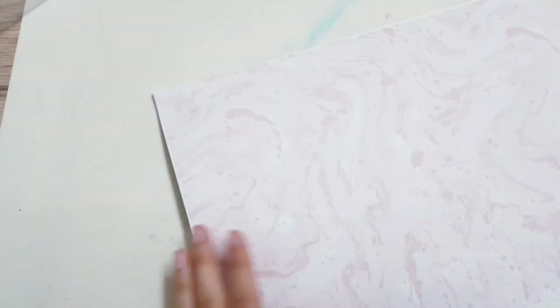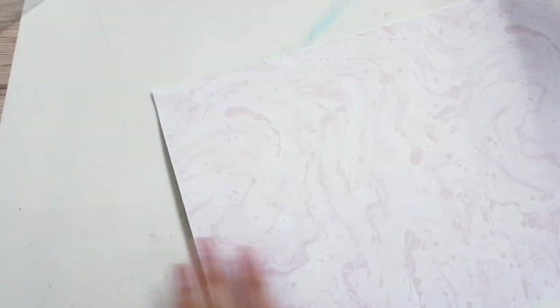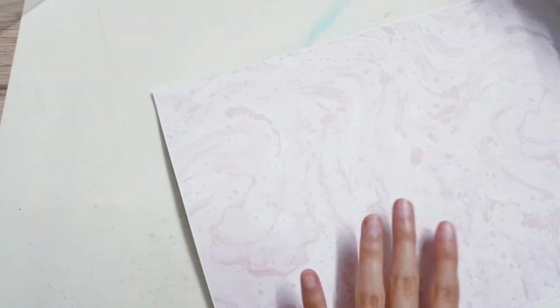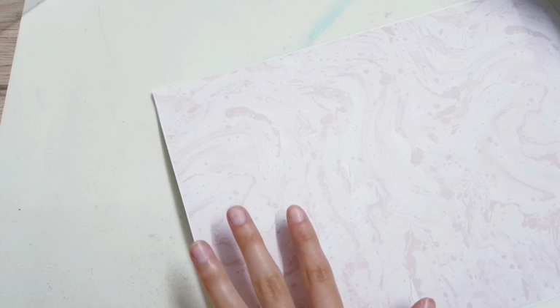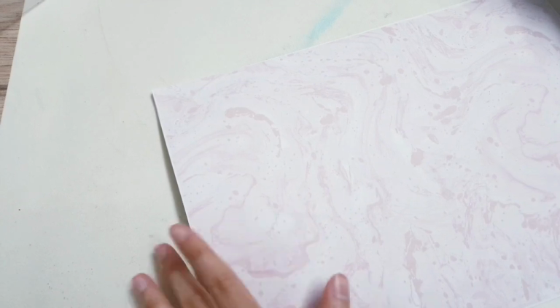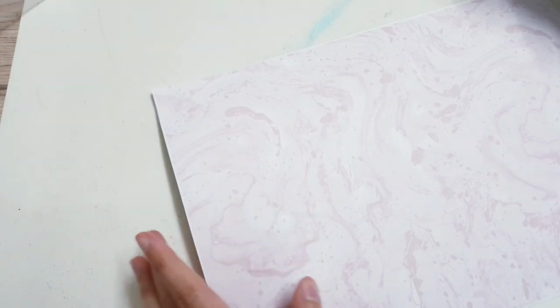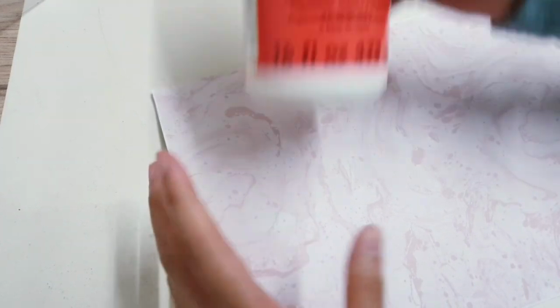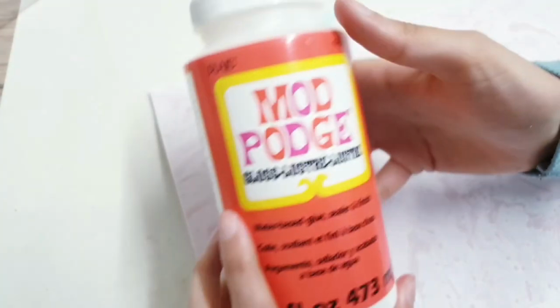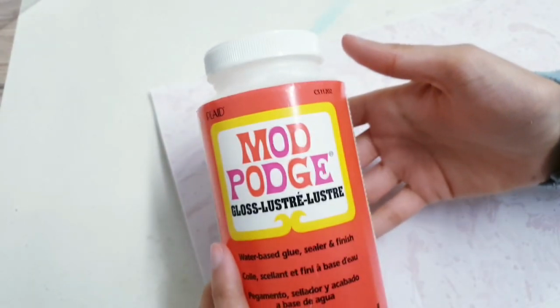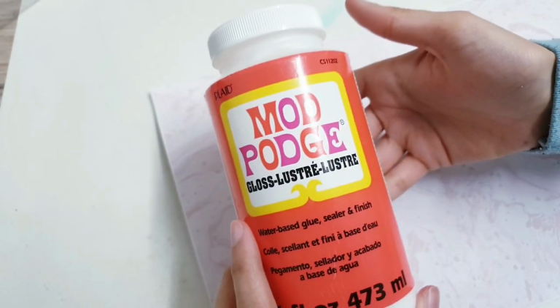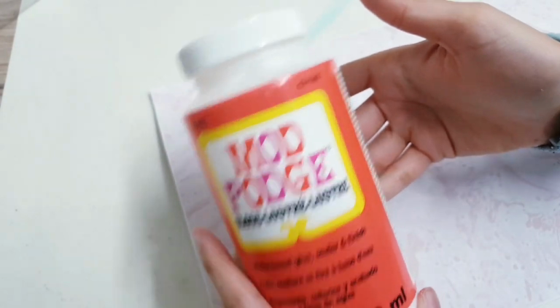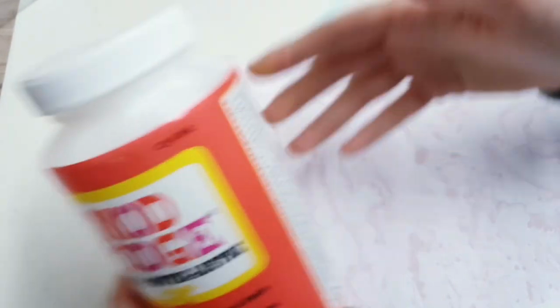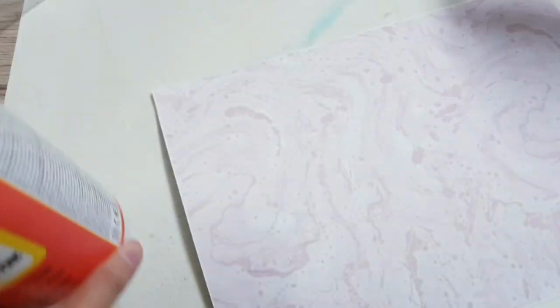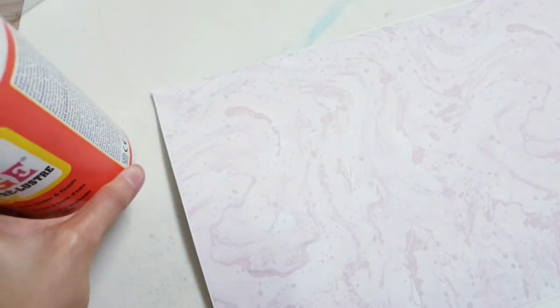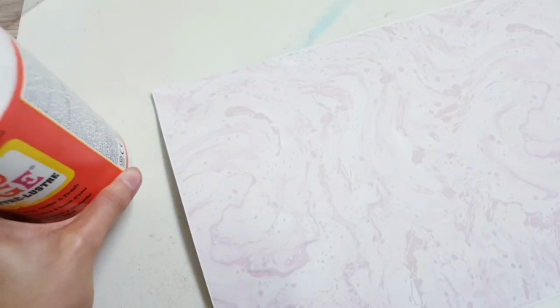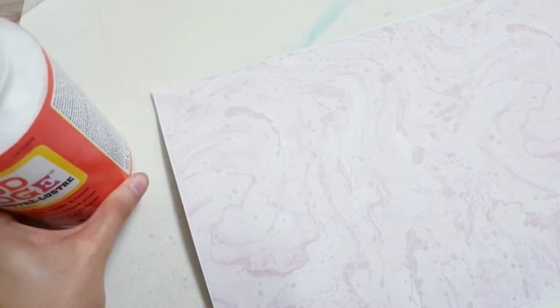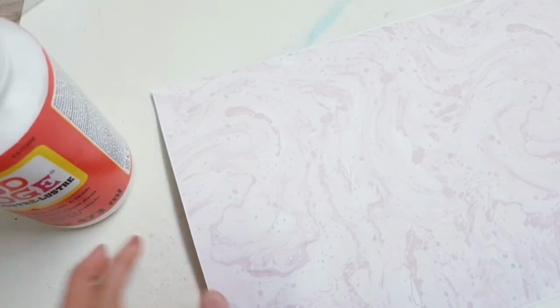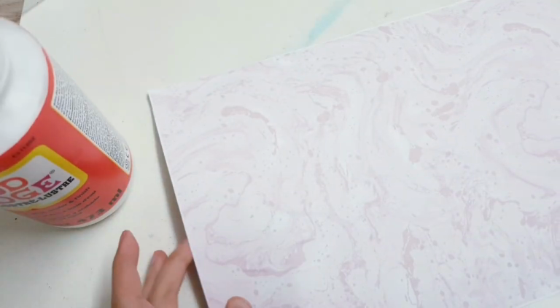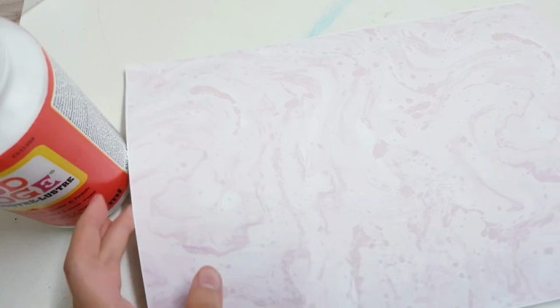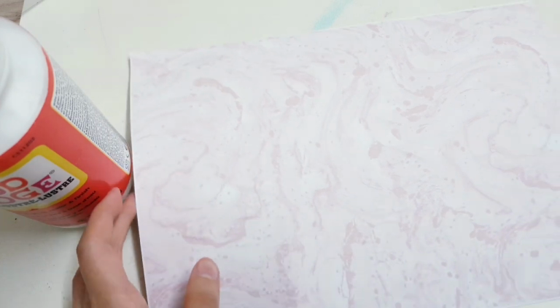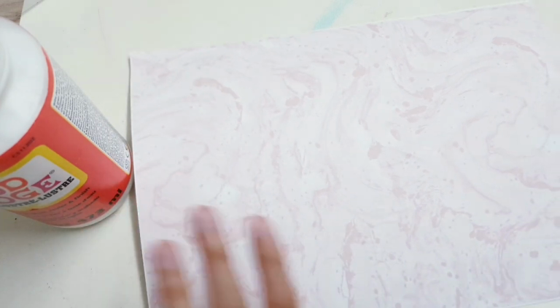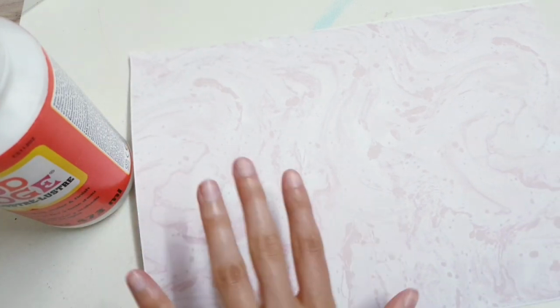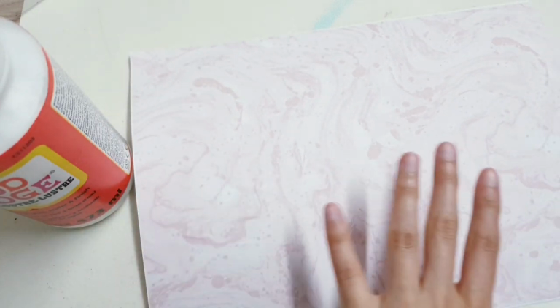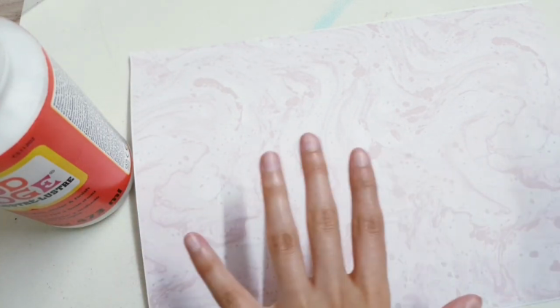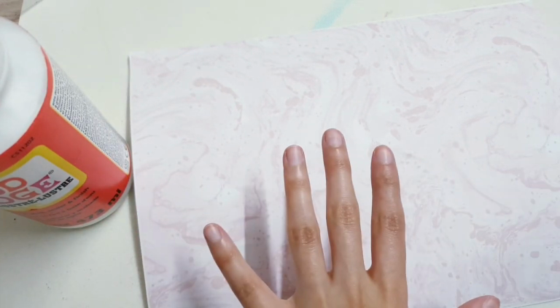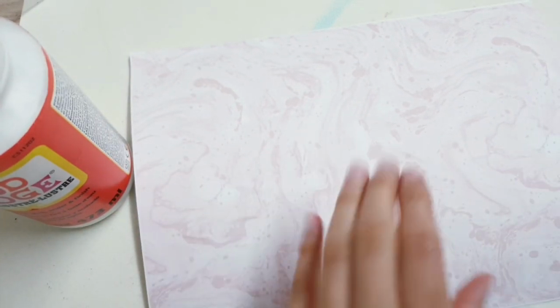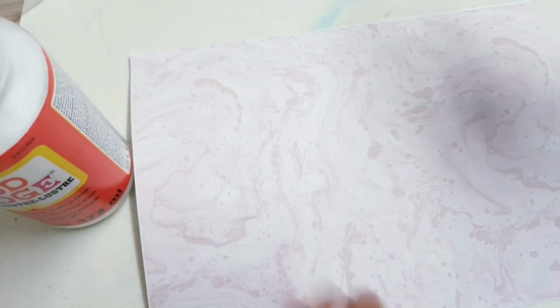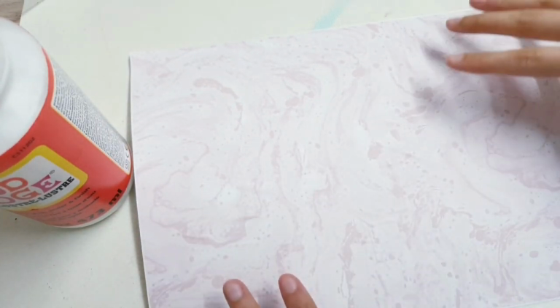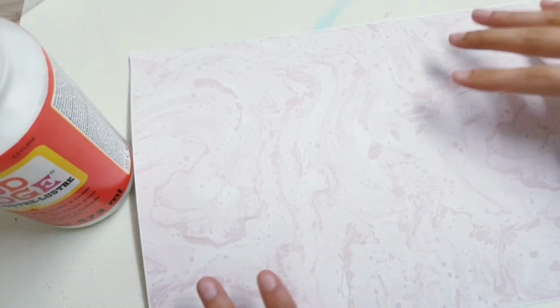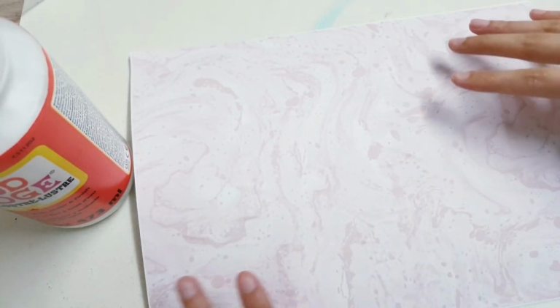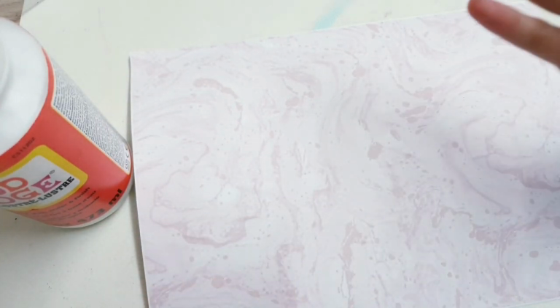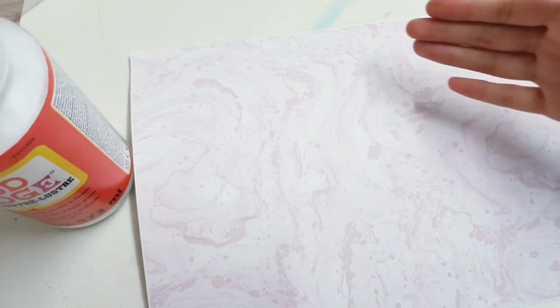Now I'm going to go over this with some Mod Podge. That's just so that it brings out the colors, and because the Mod Podge I'm using is gloss, I felt like it would go nicely with the black gloss box.